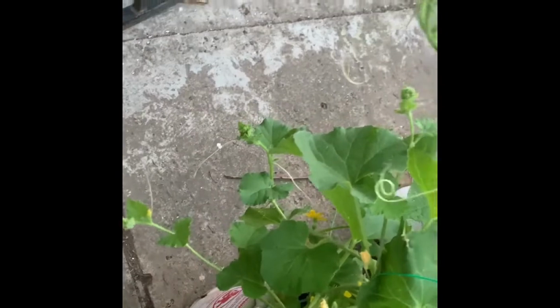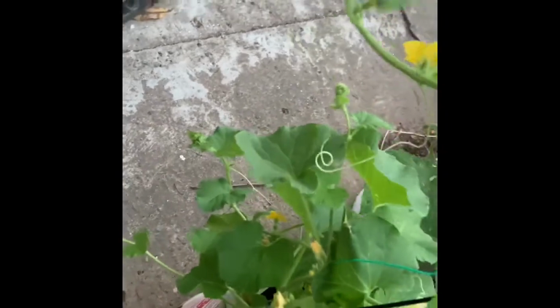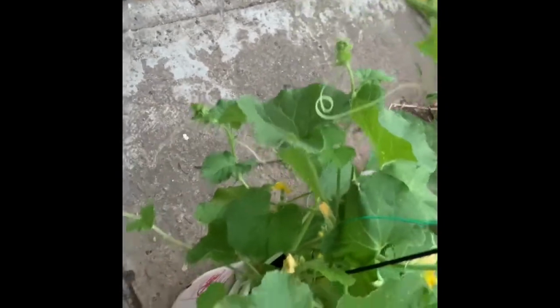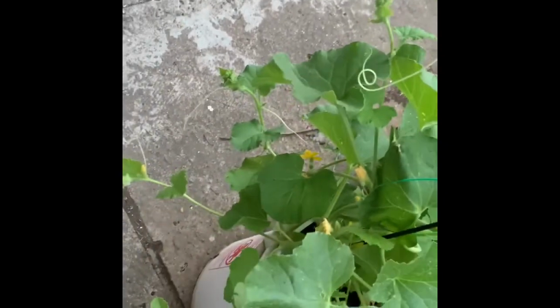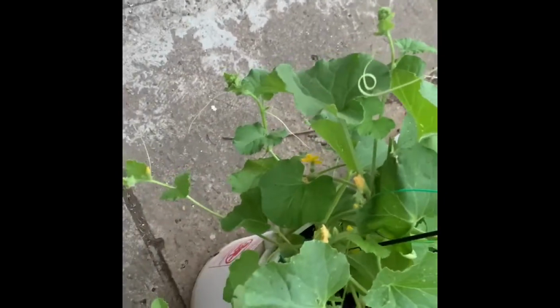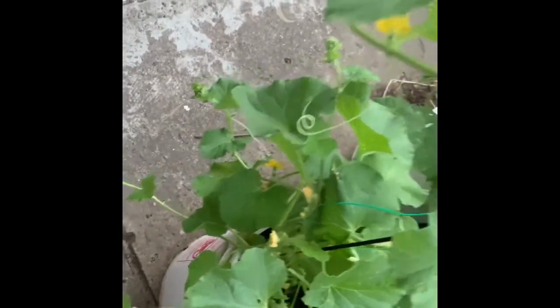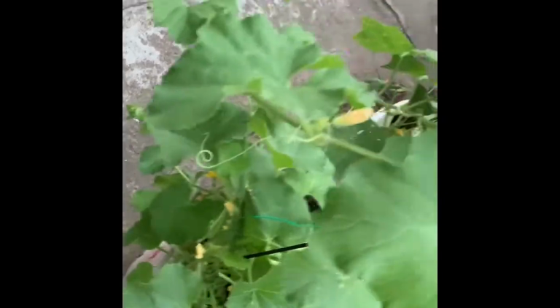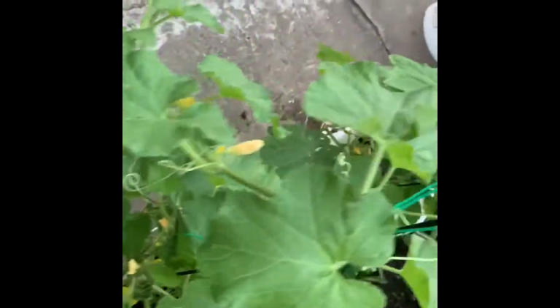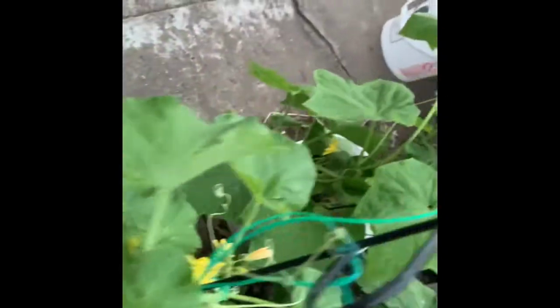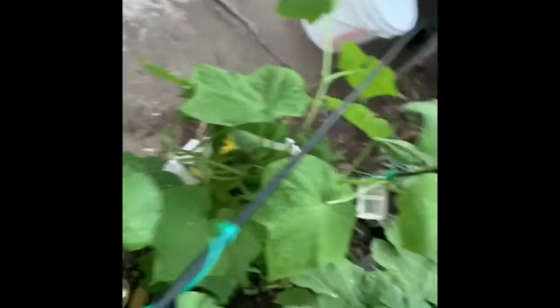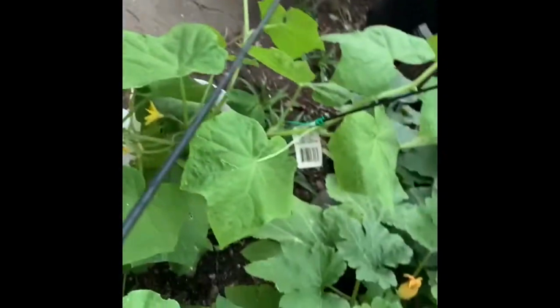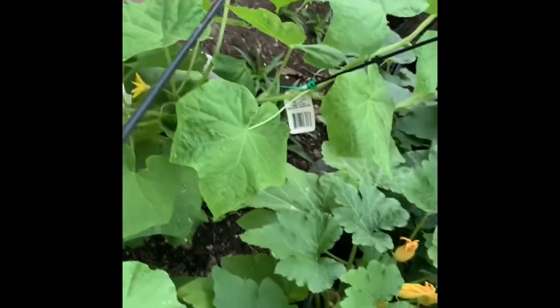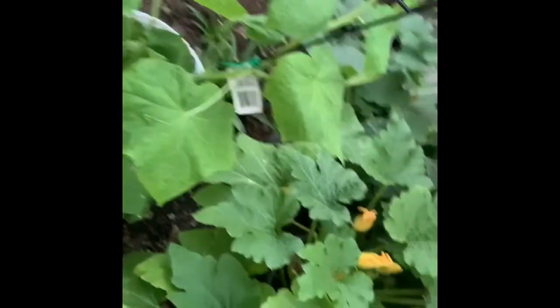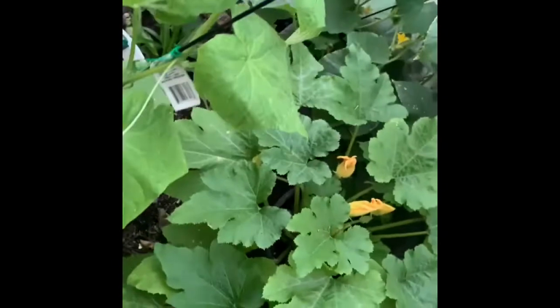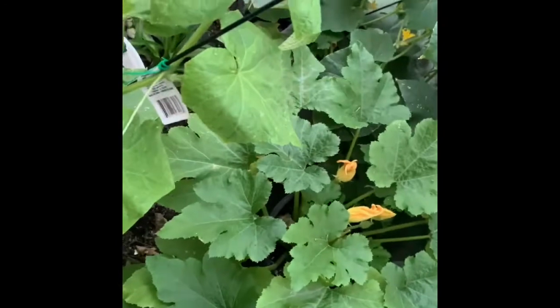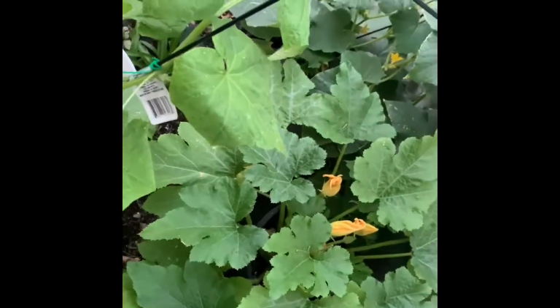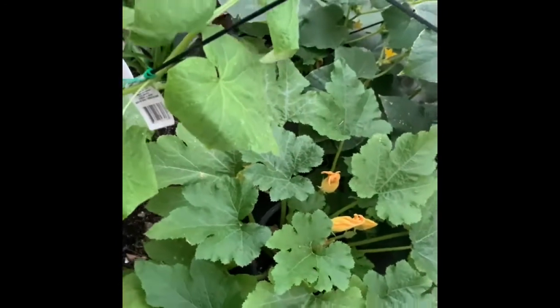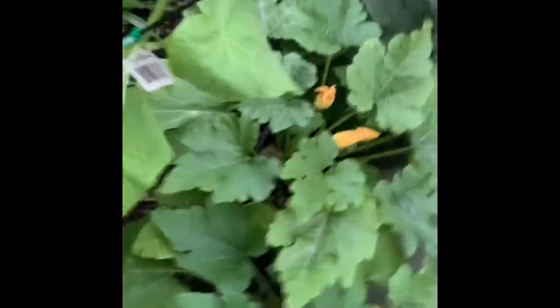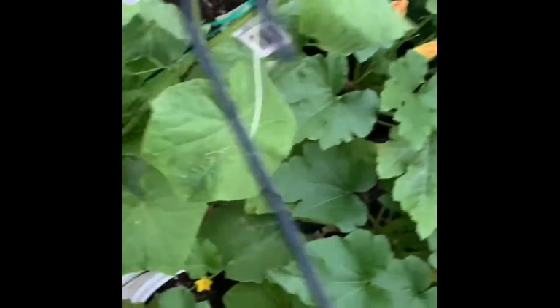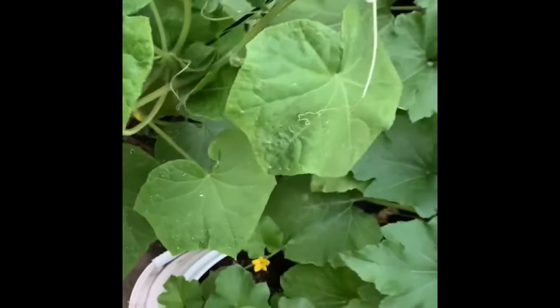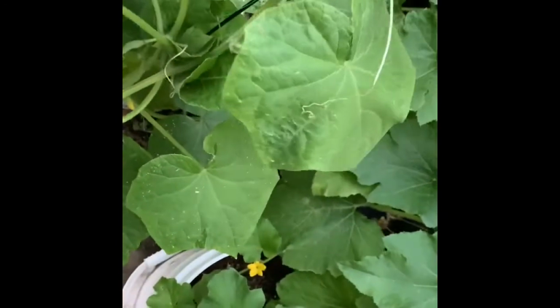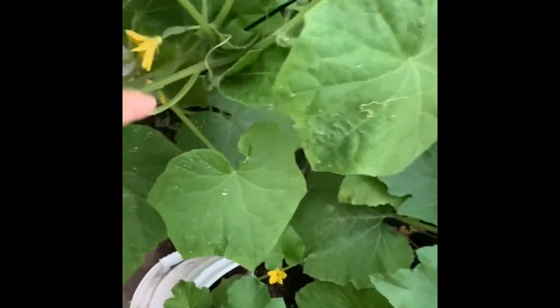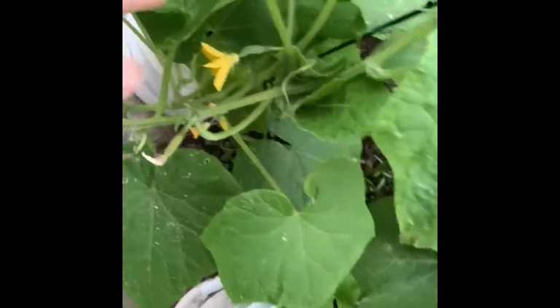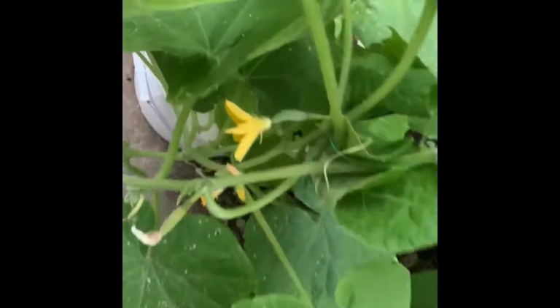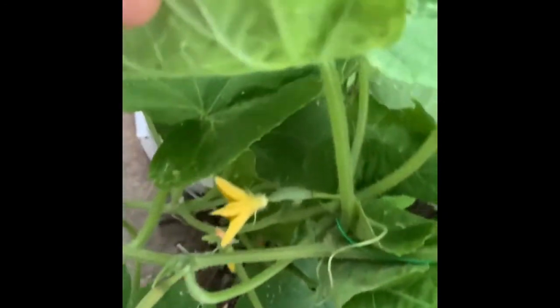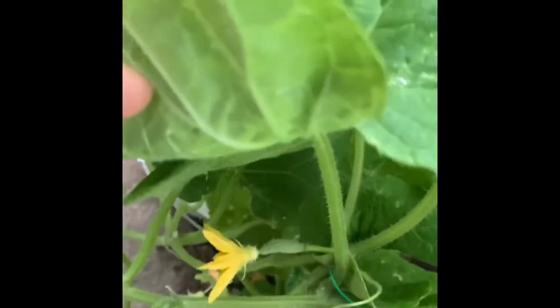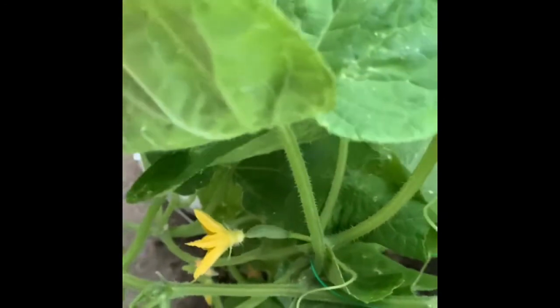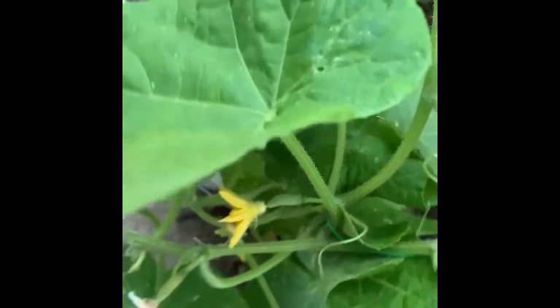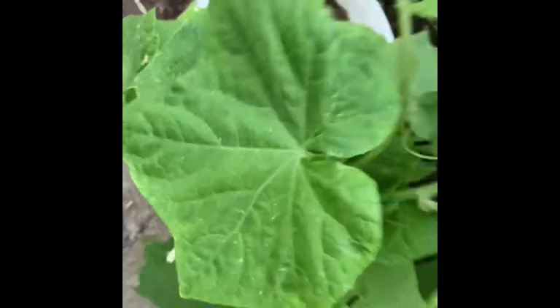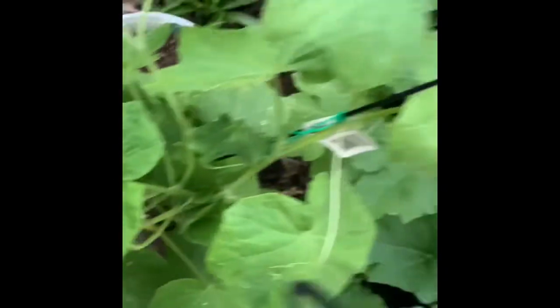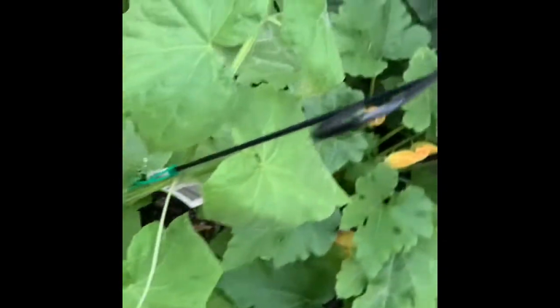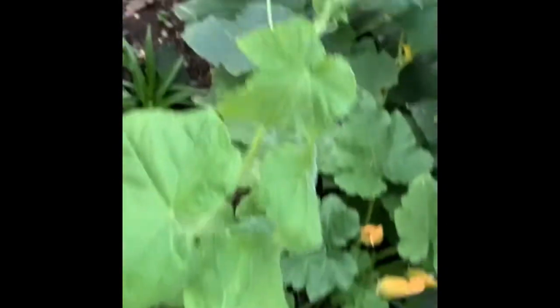I saw one cantaloupe yesterday. And then look — cucumber! Oh, so windy out here.